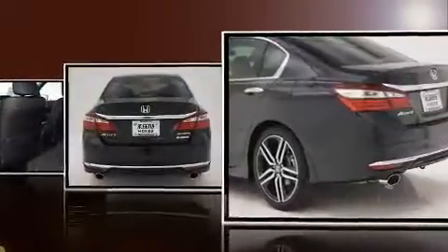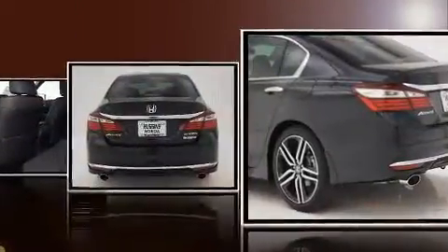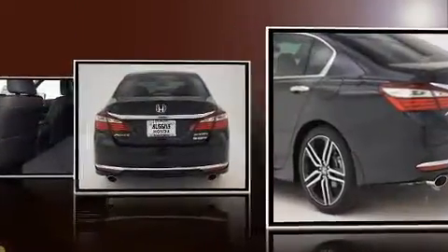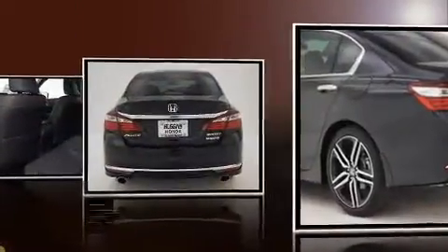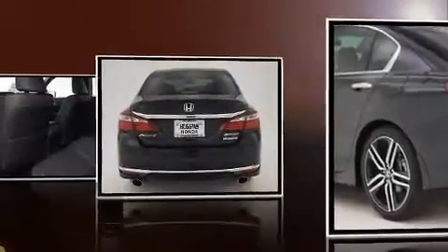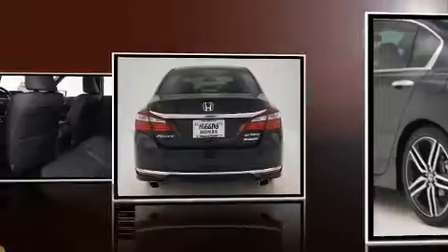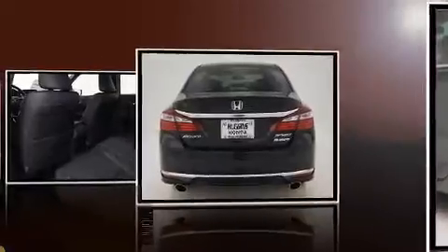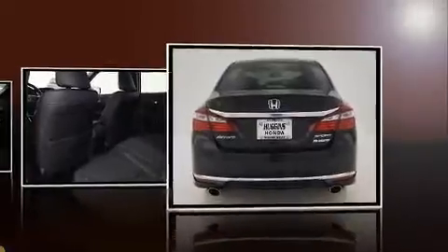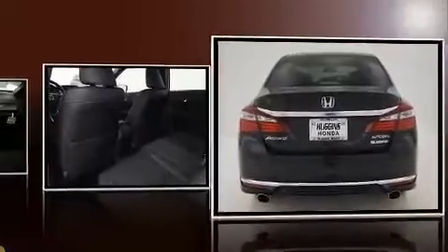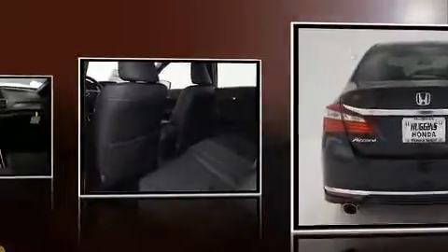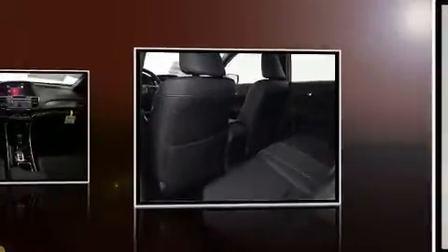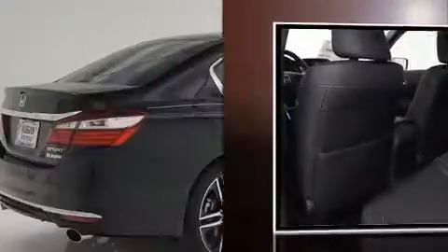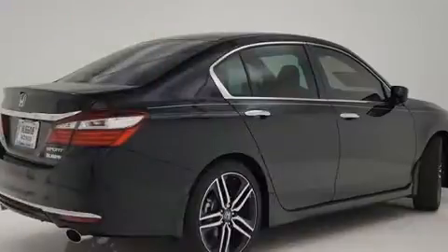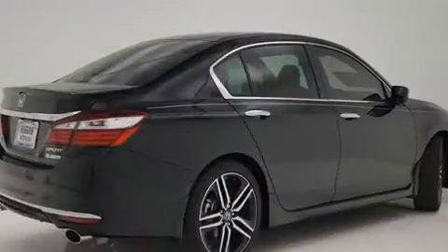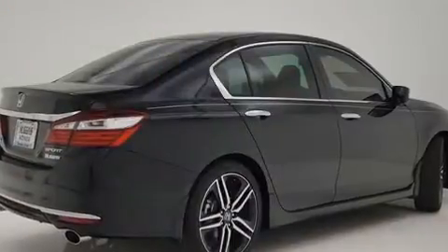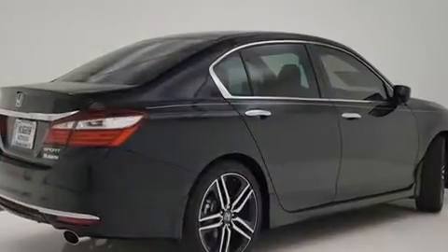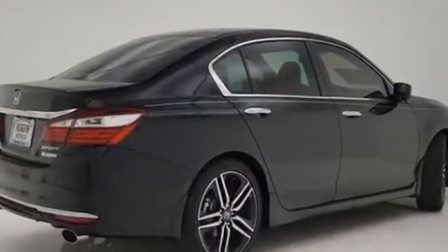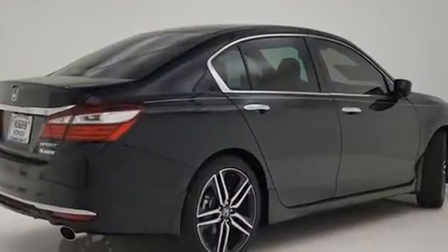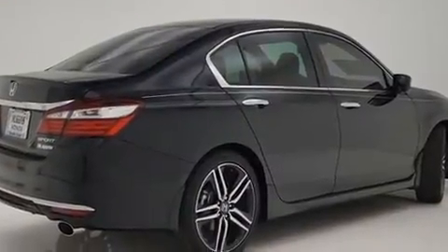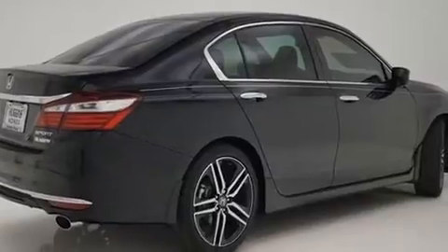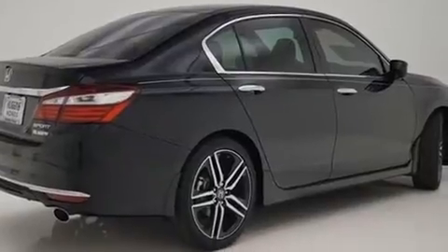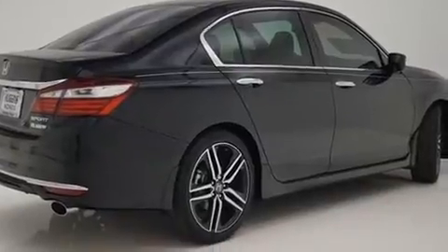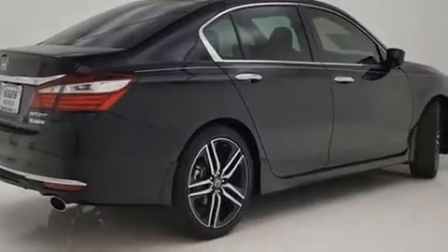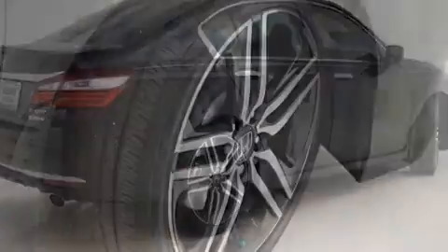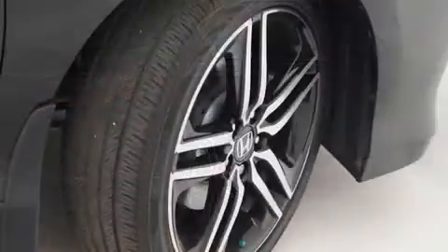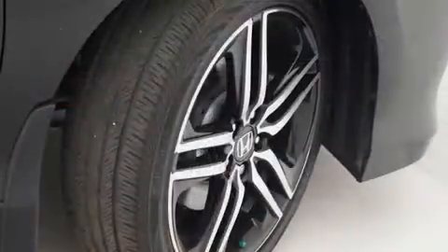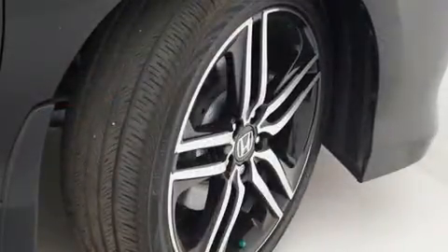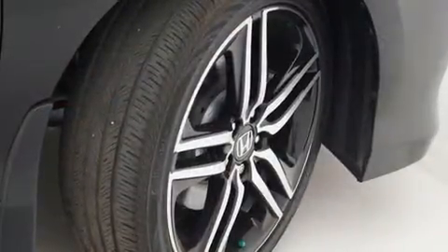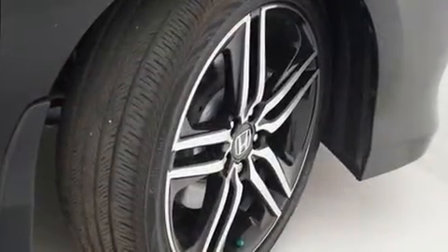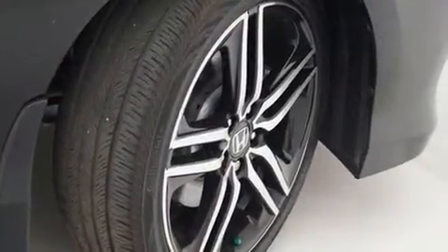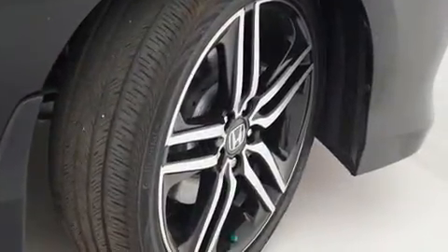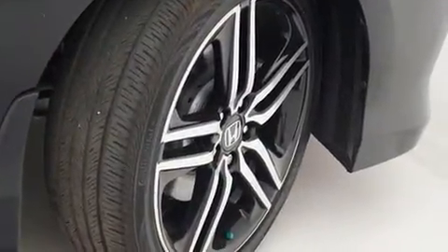Honda prioritized comfort and style by including a tachometer, speed-sensitive wipers, front fog lights, lane departure warning, remote keyless entry, and cruise control.